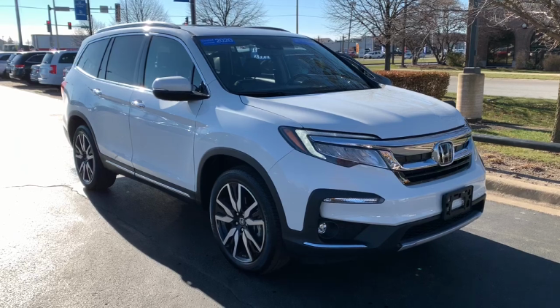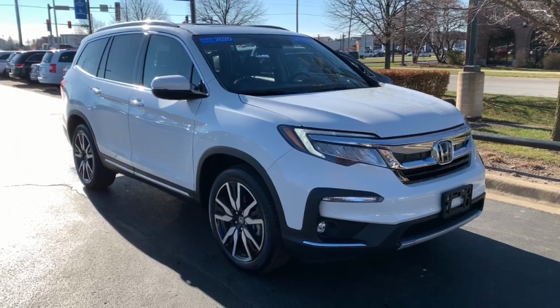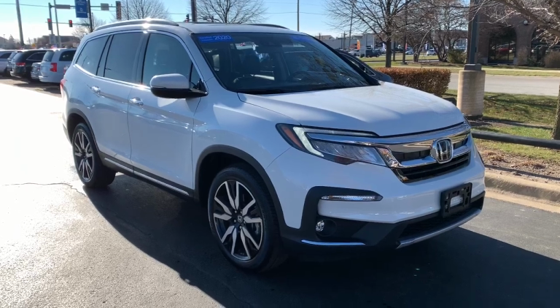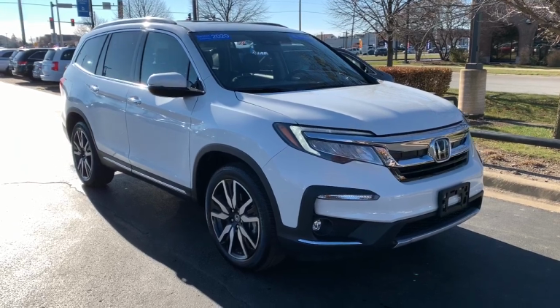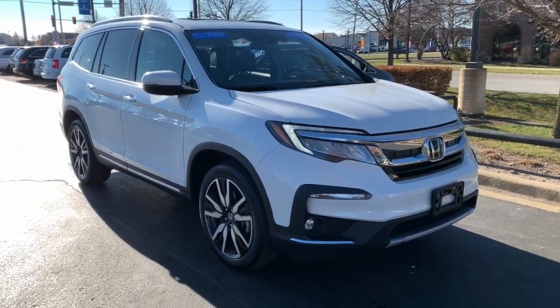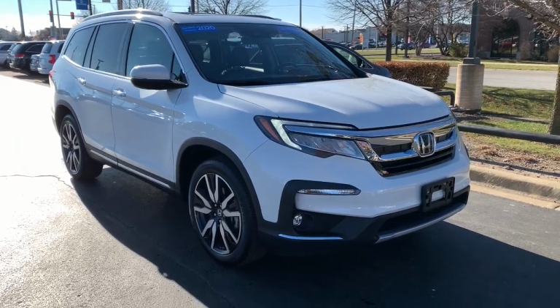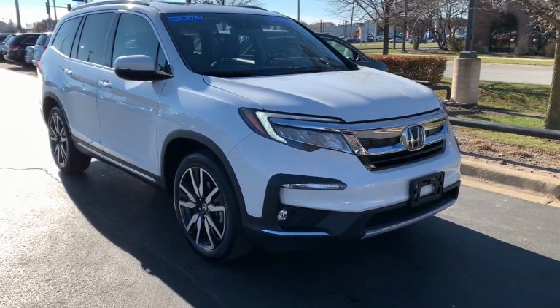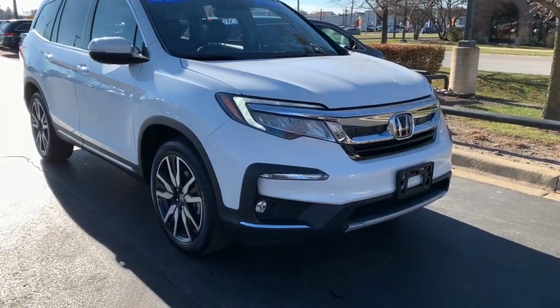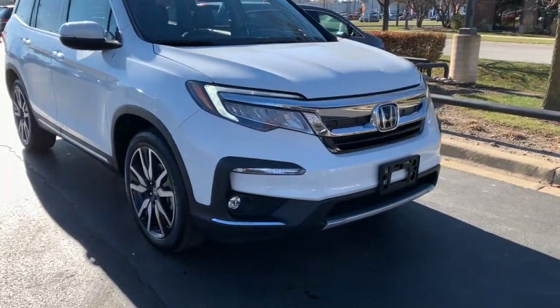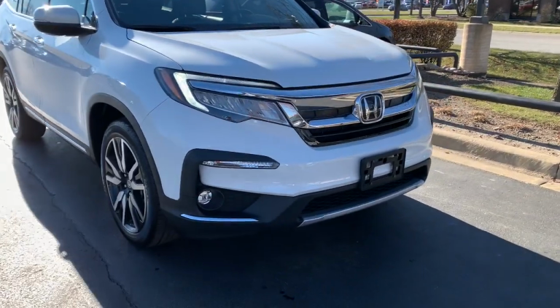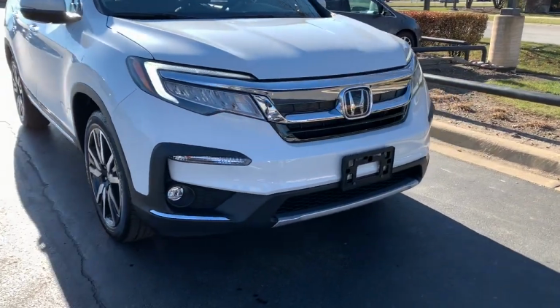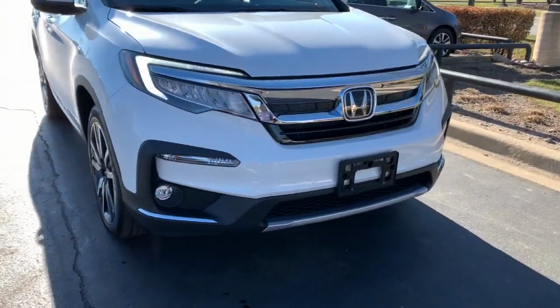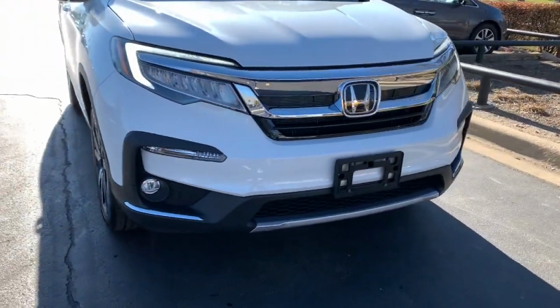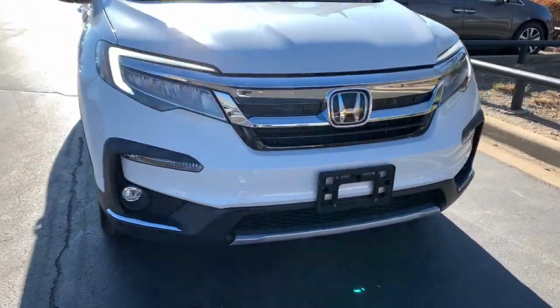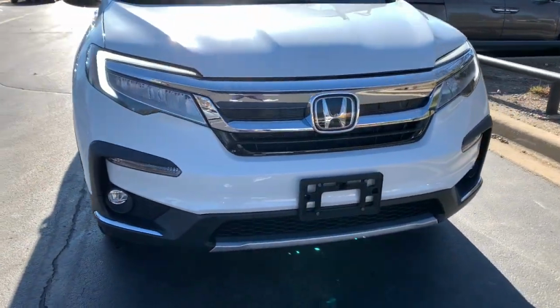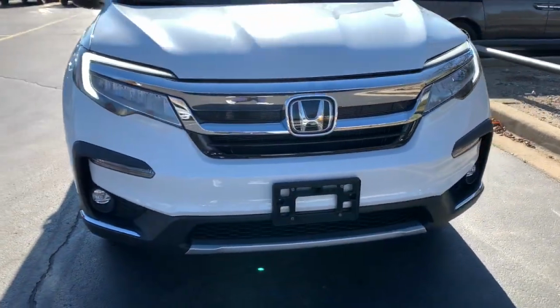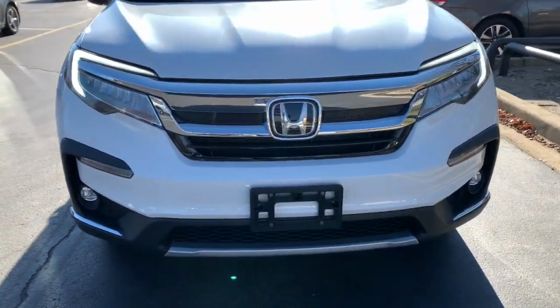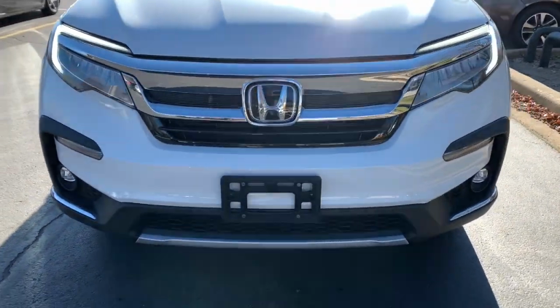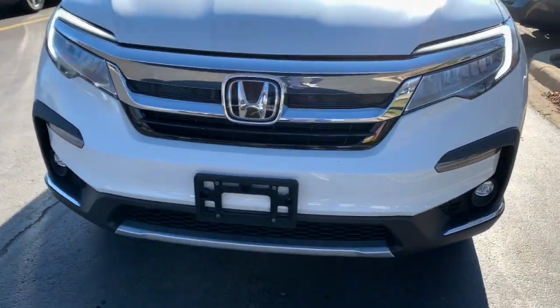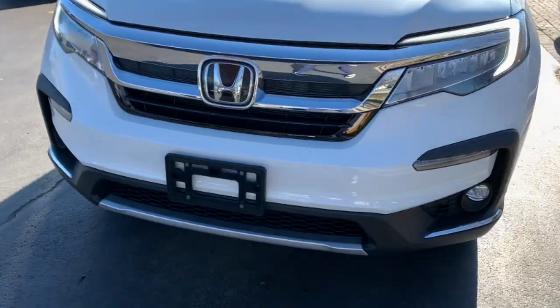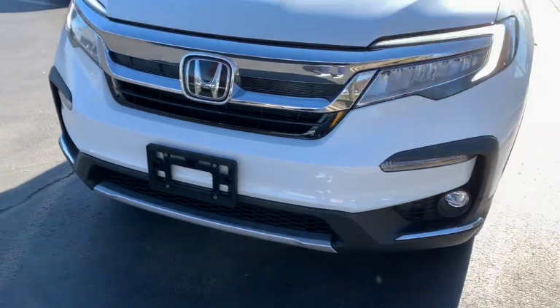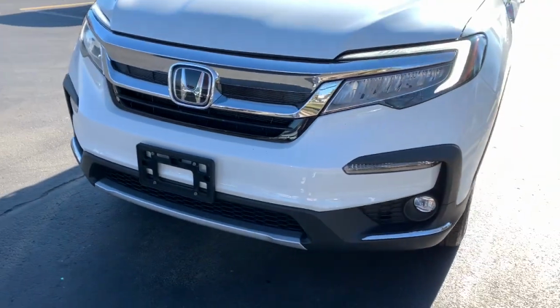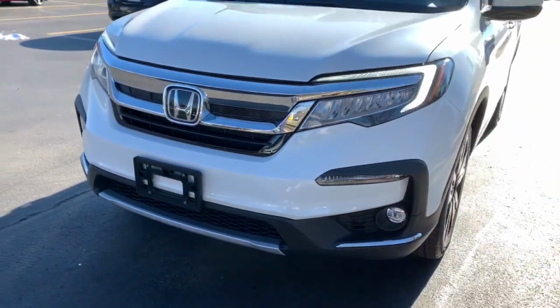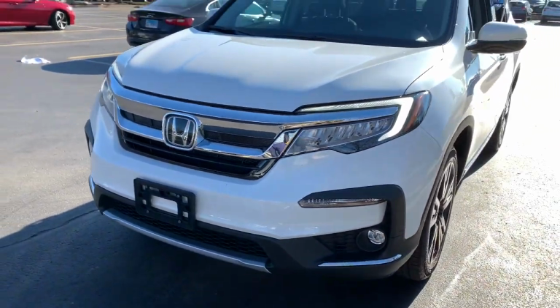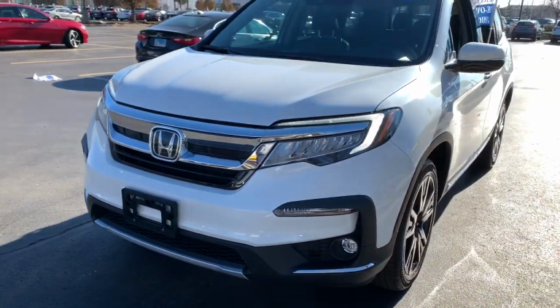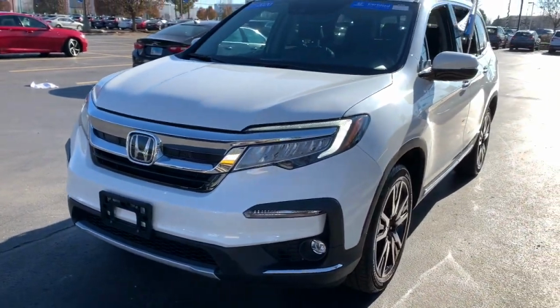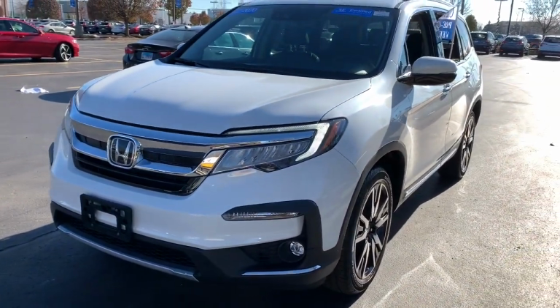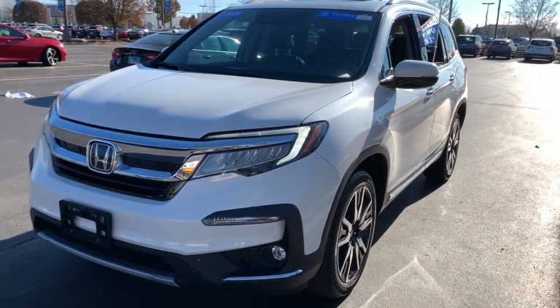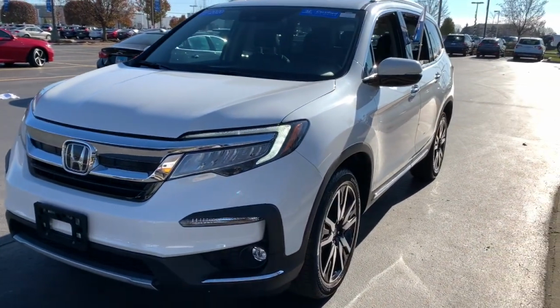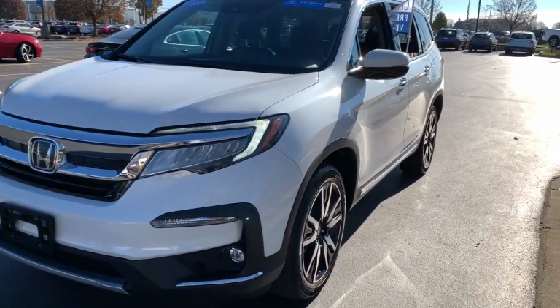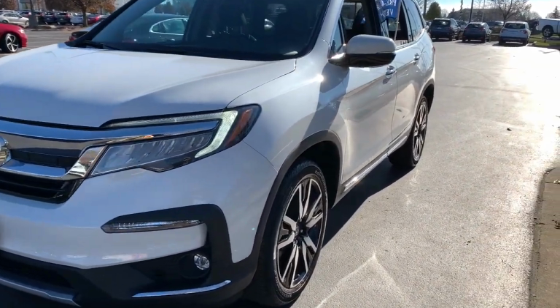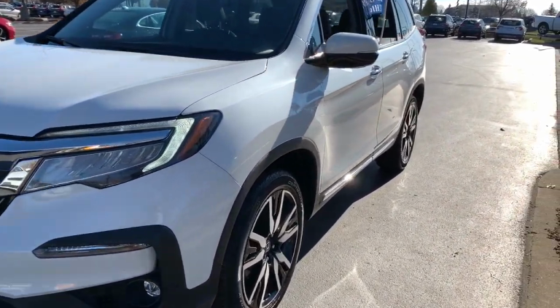You will be amazed by this 2020 Honda Pilot. This vehicle still has fewer than 20,000 miles on the clock, so it won't last long.